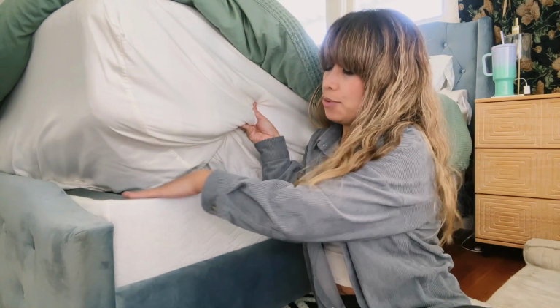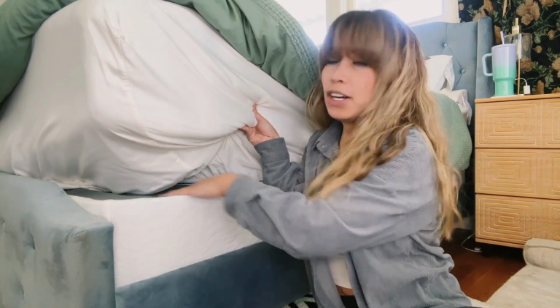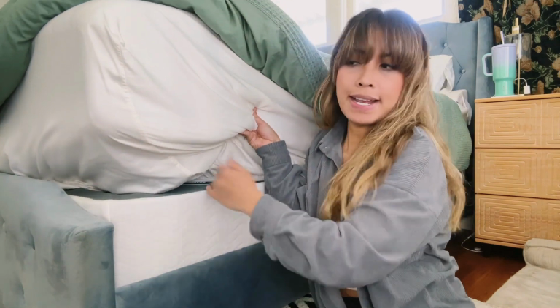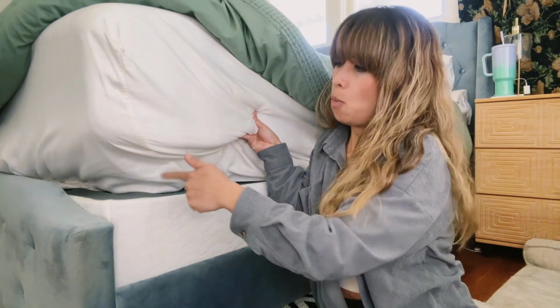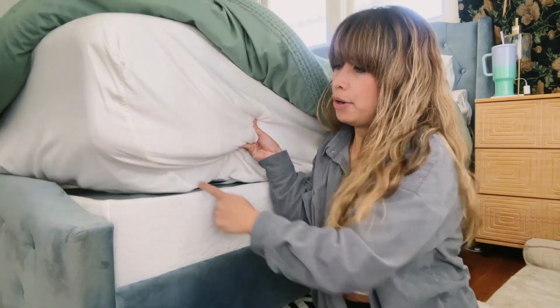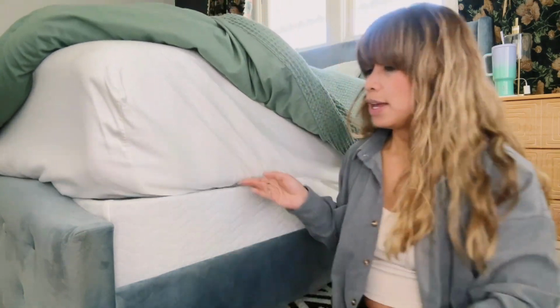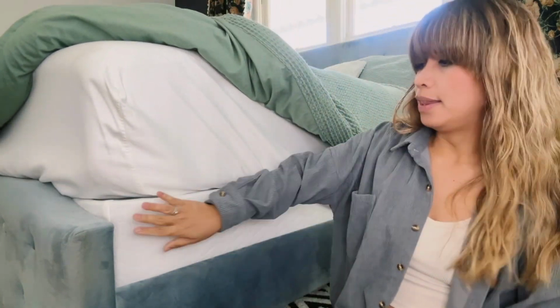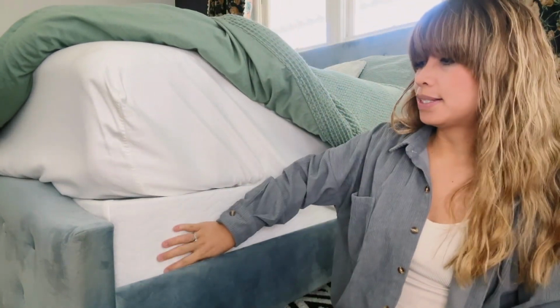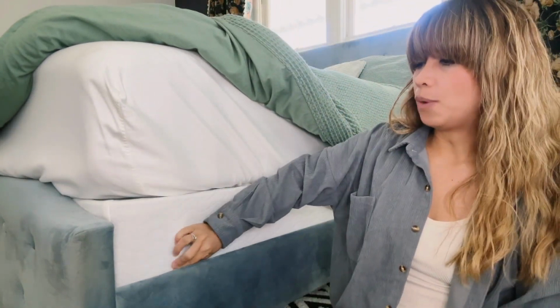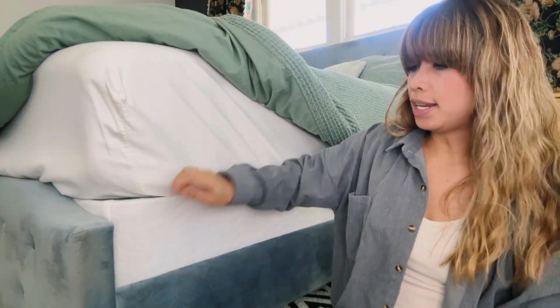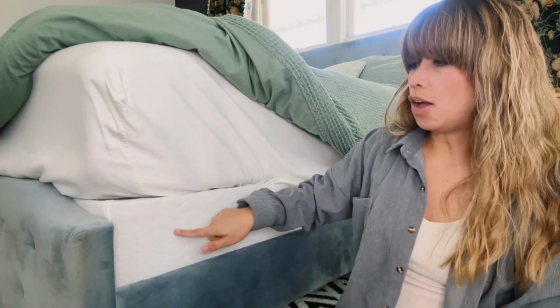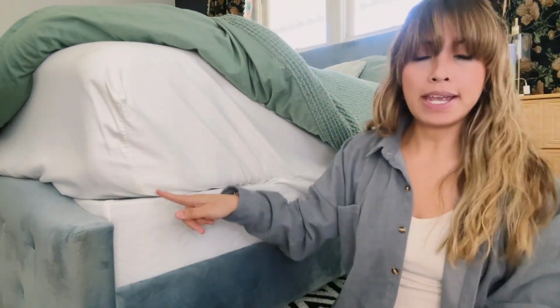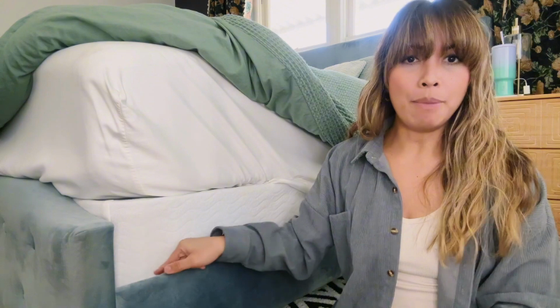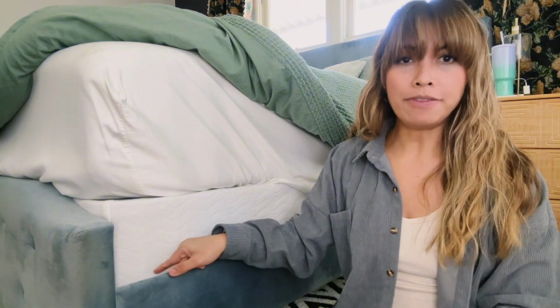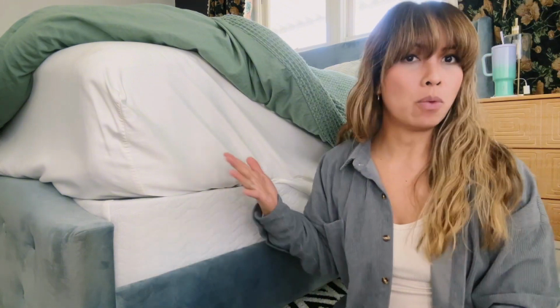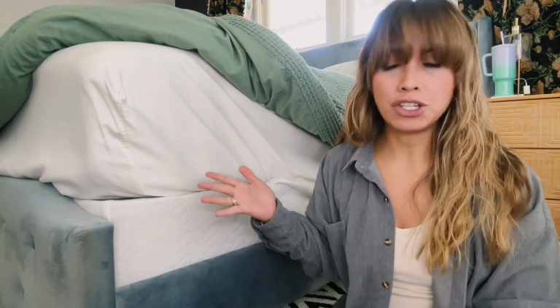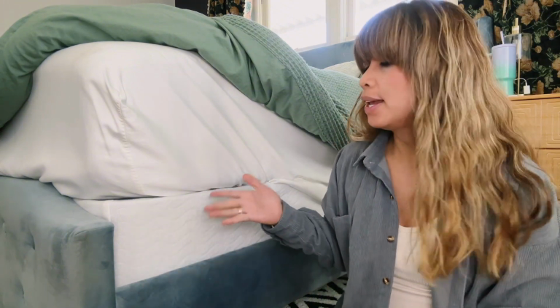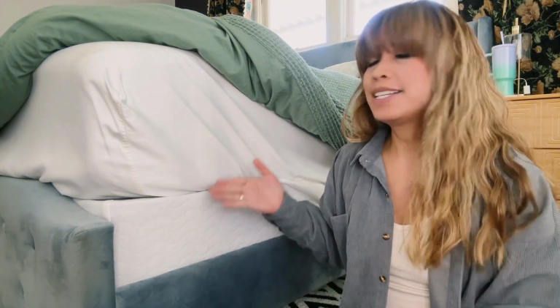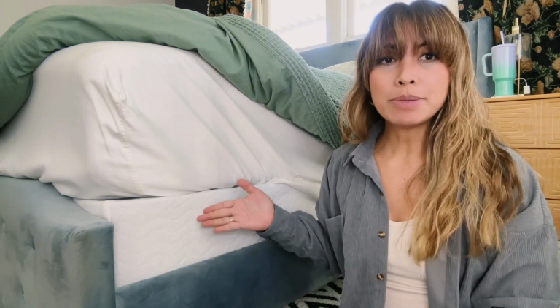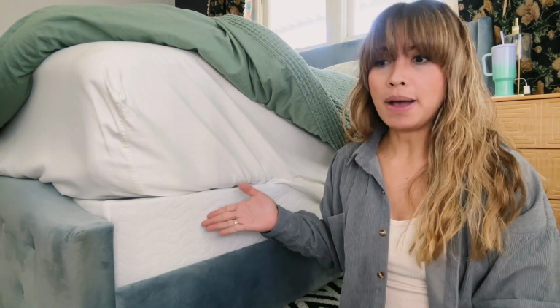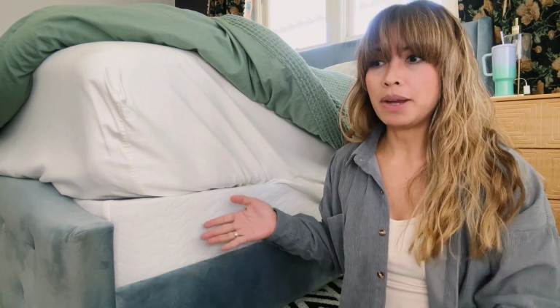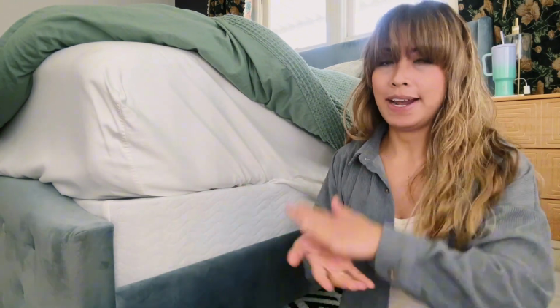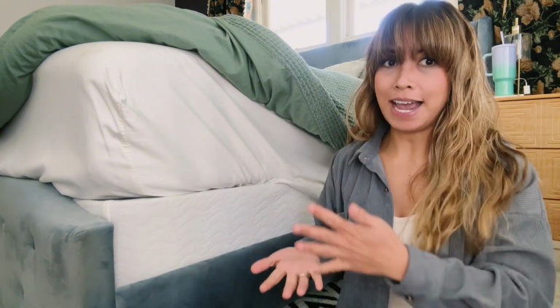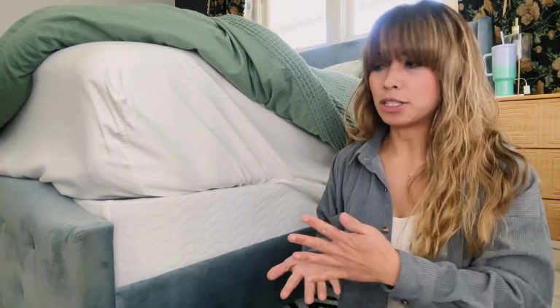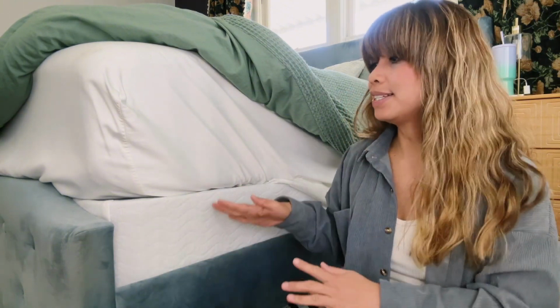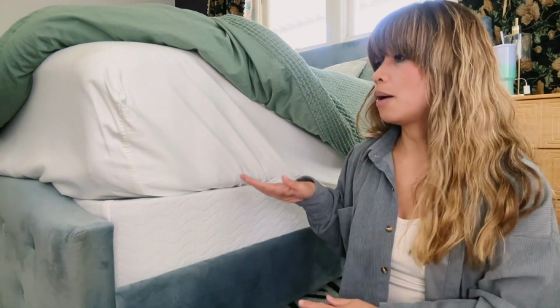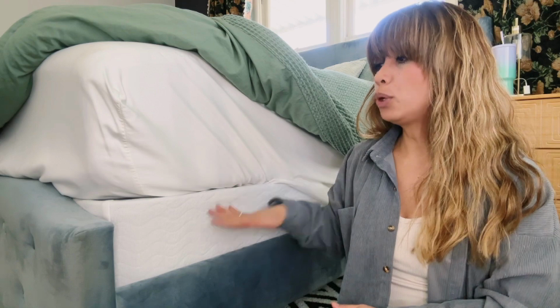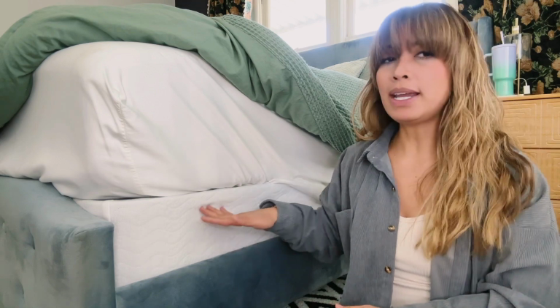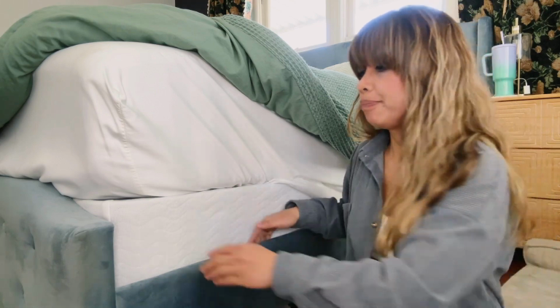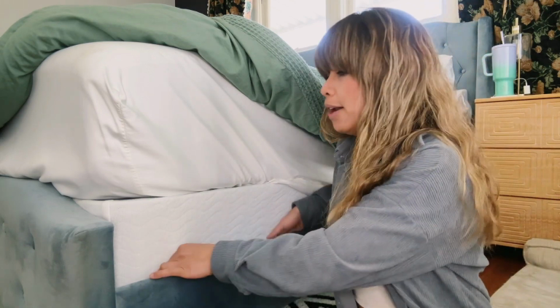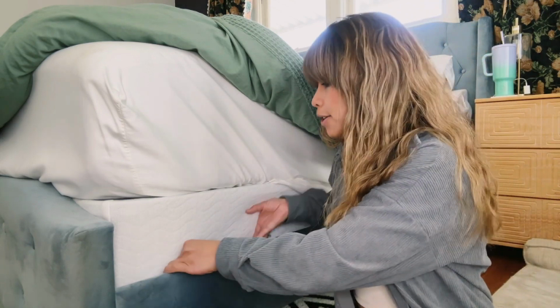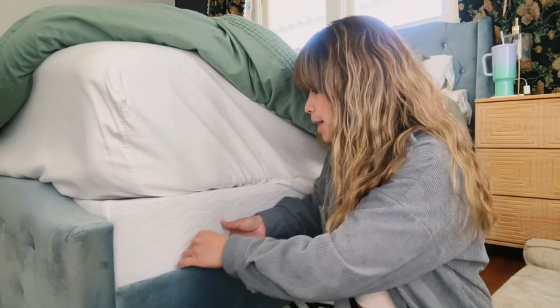This right here is waterproof. This right here also can come off and you can wash it. This is not your typical box spring where it has actual springs — this is purely metal underneath this.